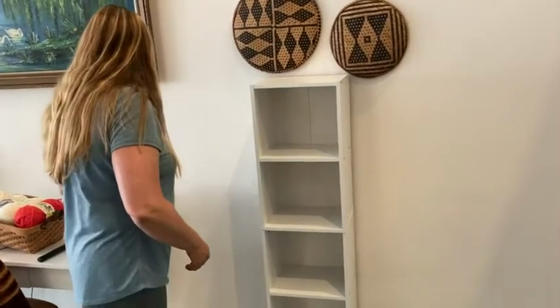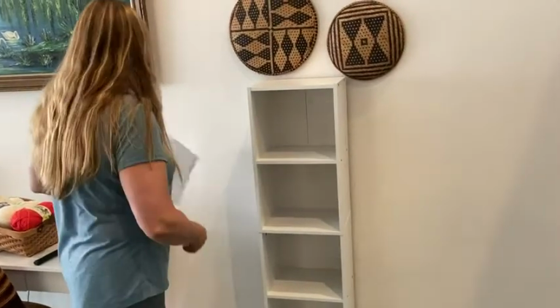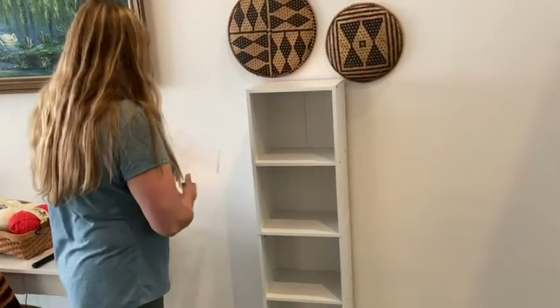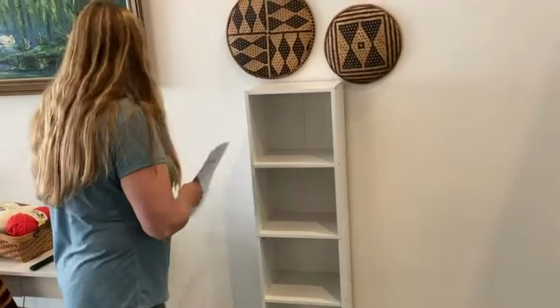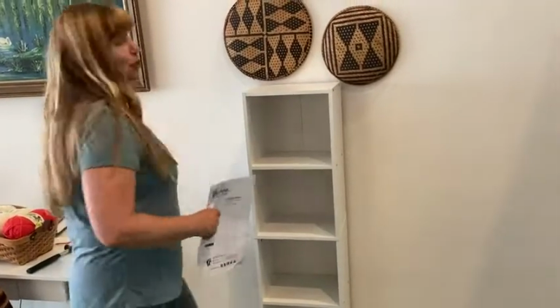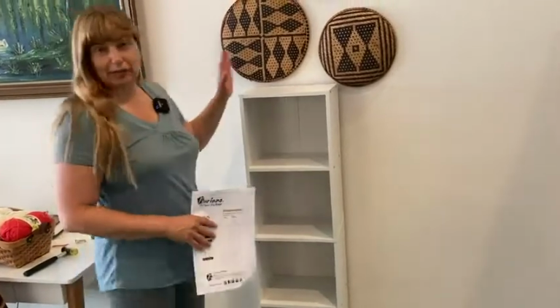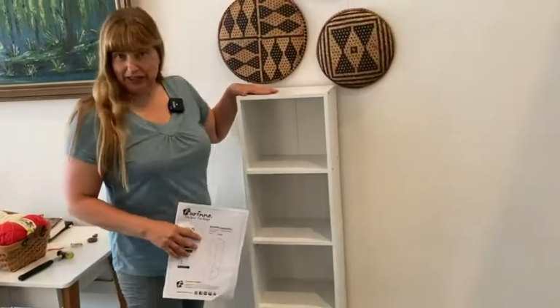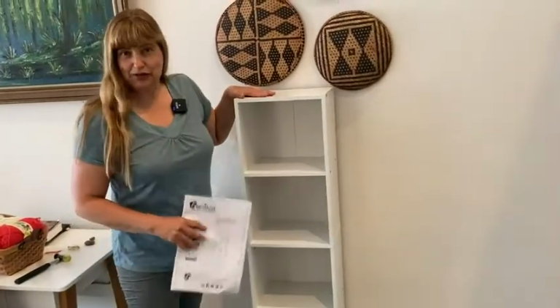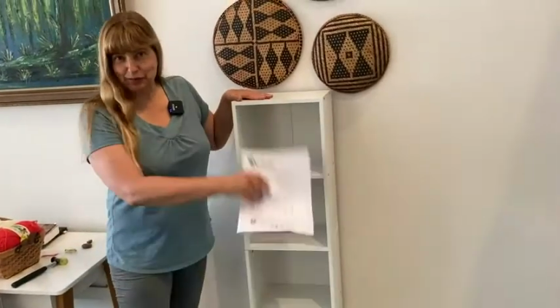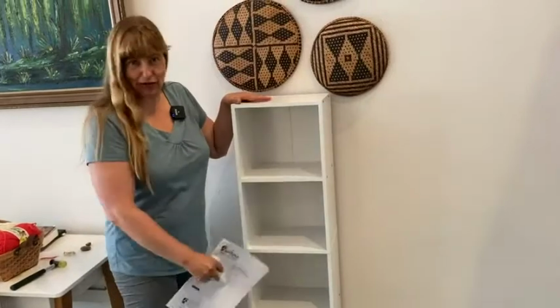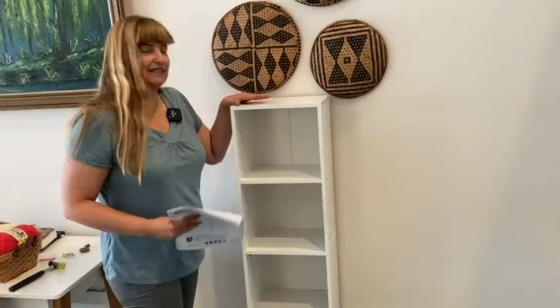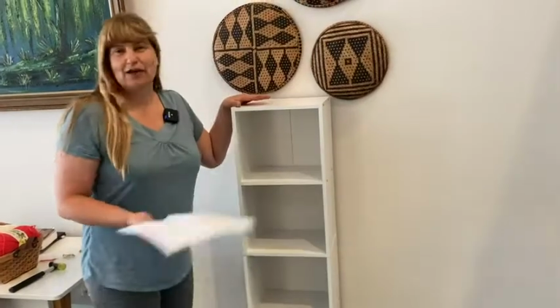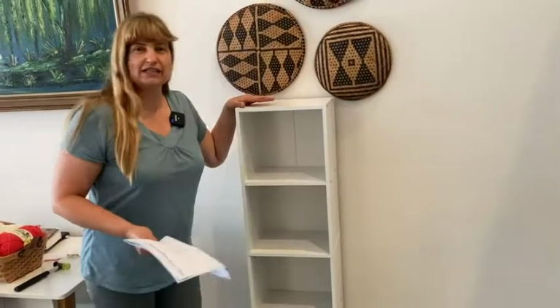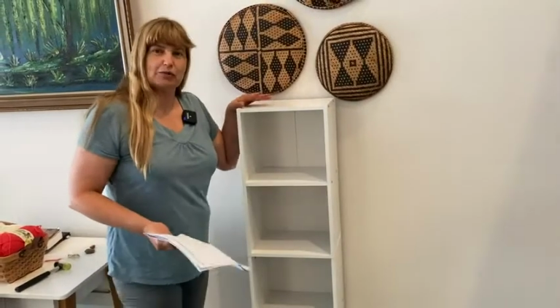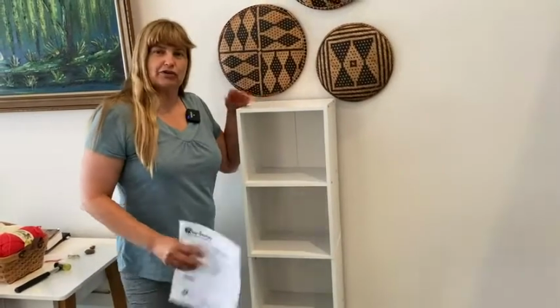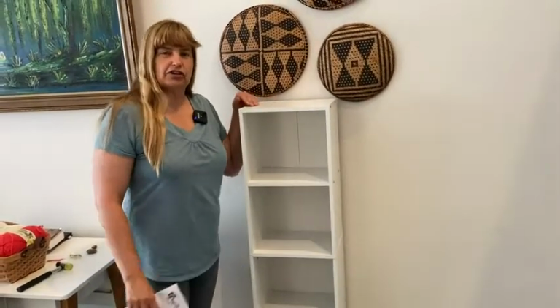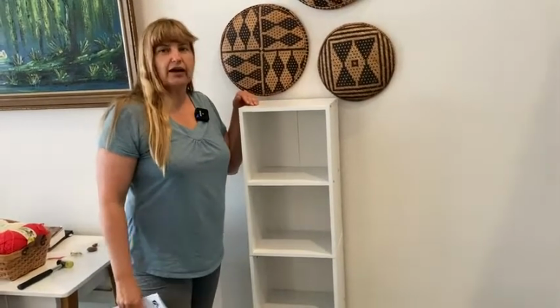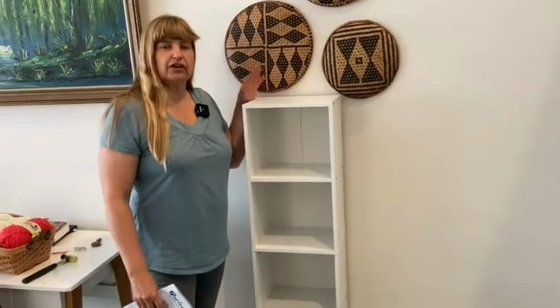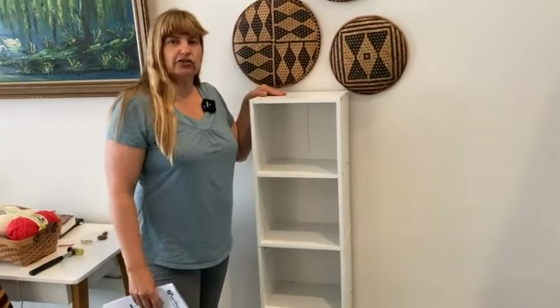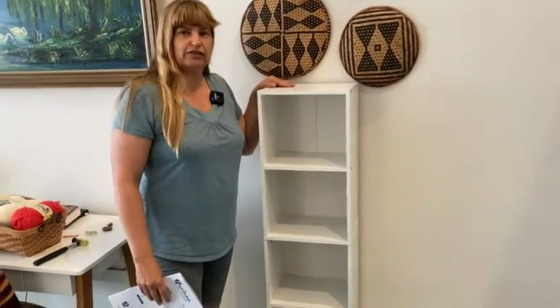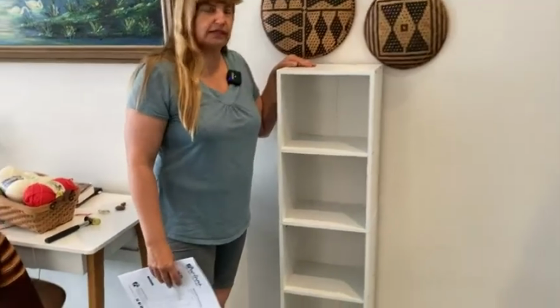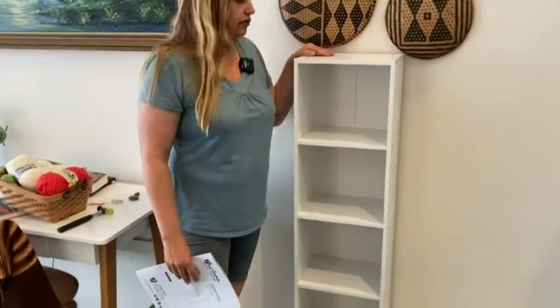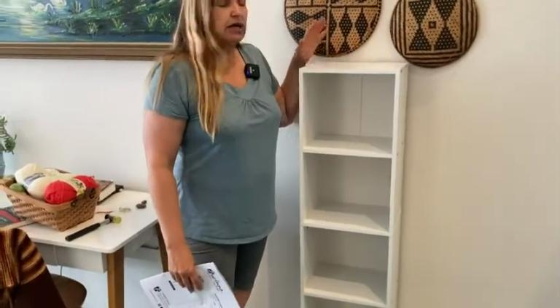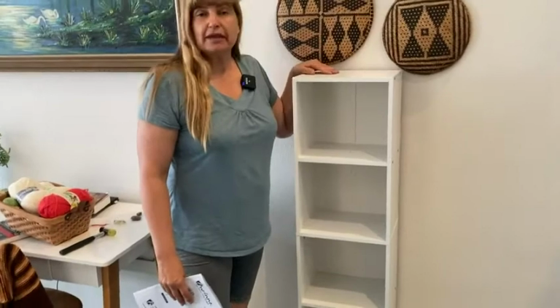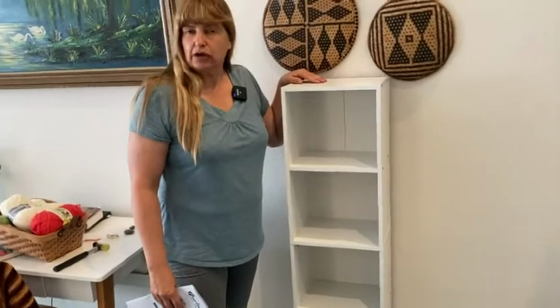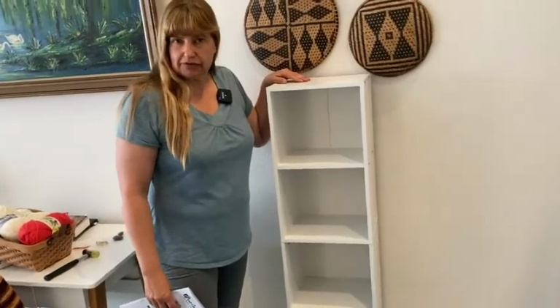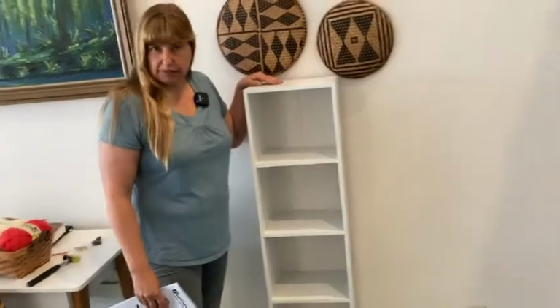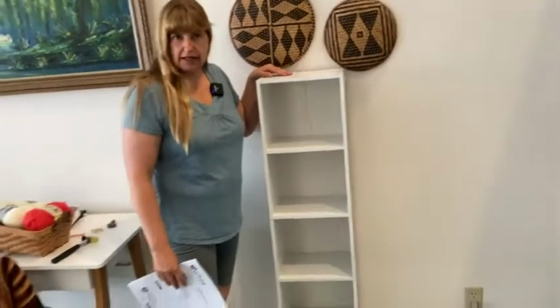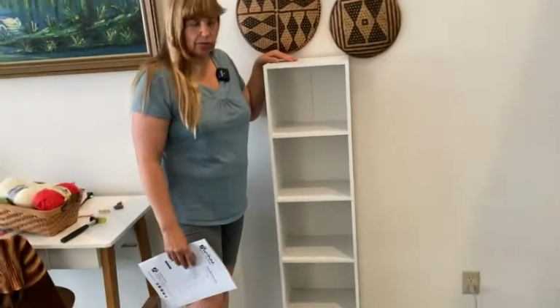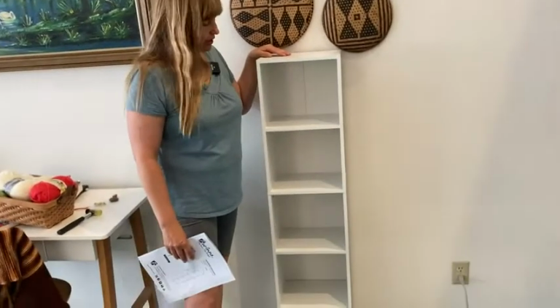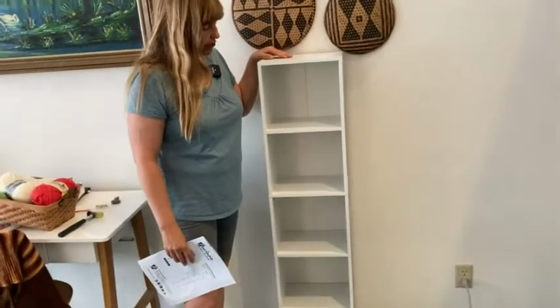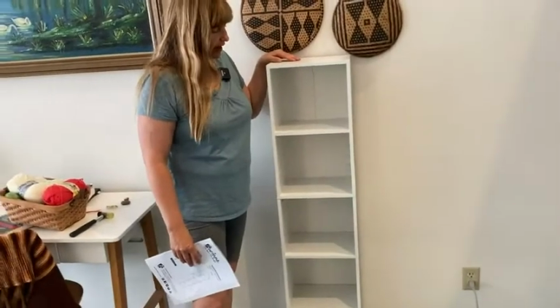One thing I don't like about these is you have to put them together, but that's how it is anytime you order furniture online — you're going to have to put it together. Let me give you a couple of tips that will help you put it together correctly.